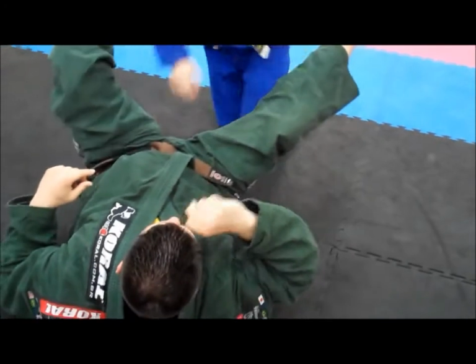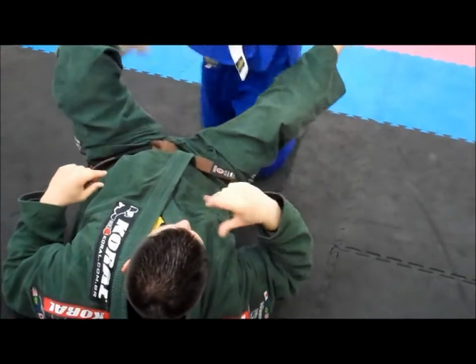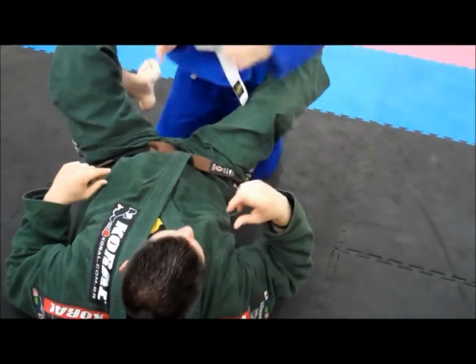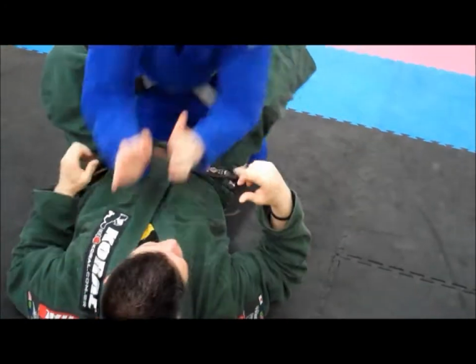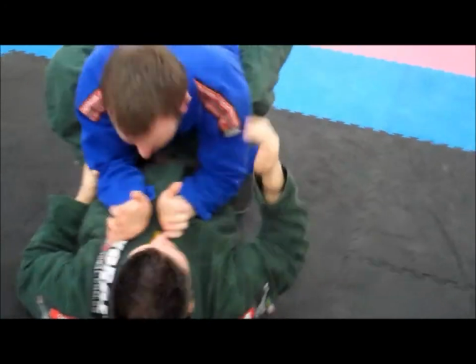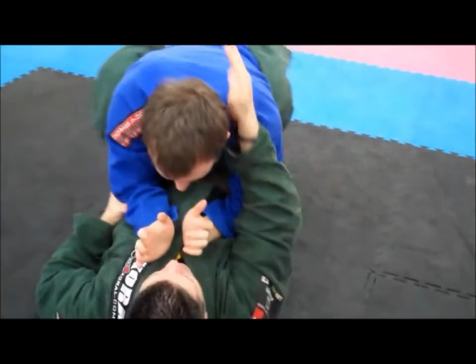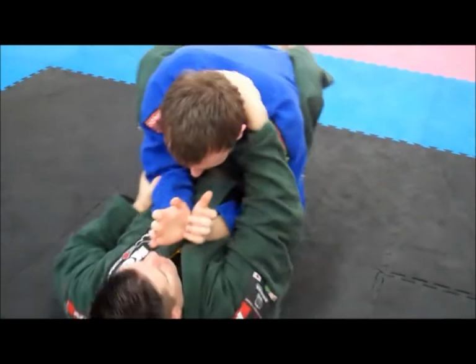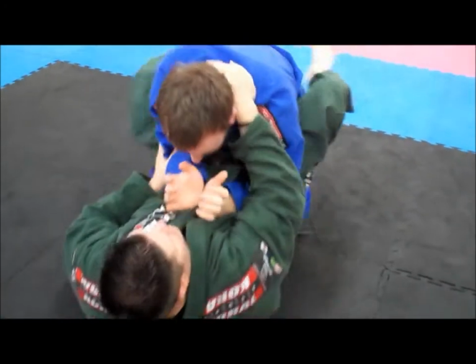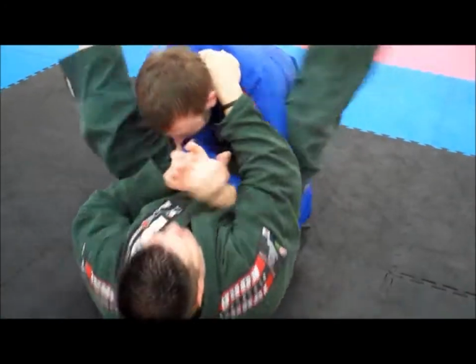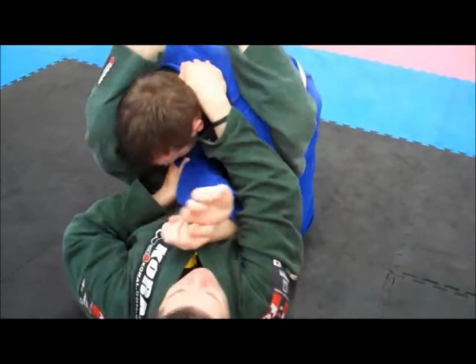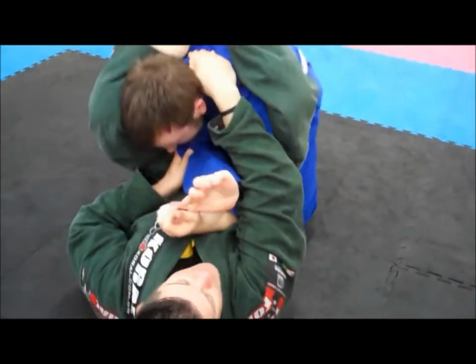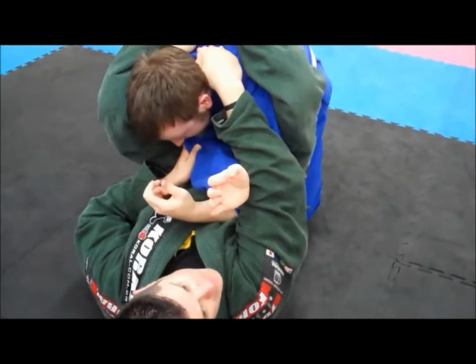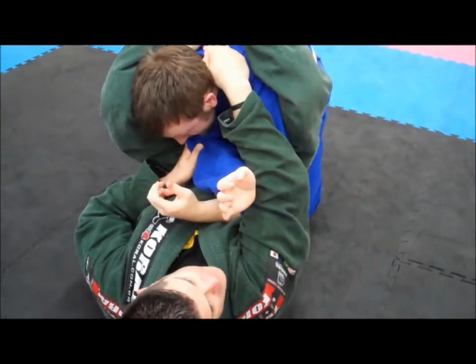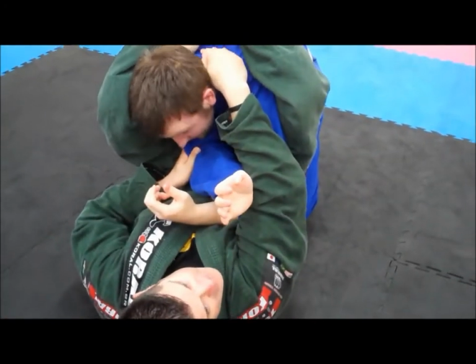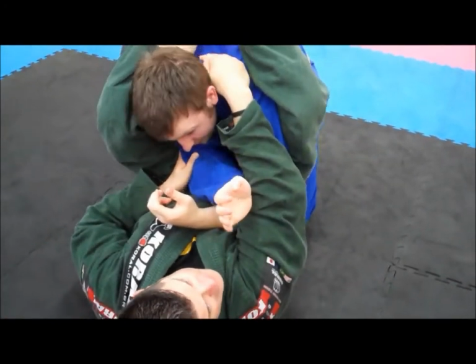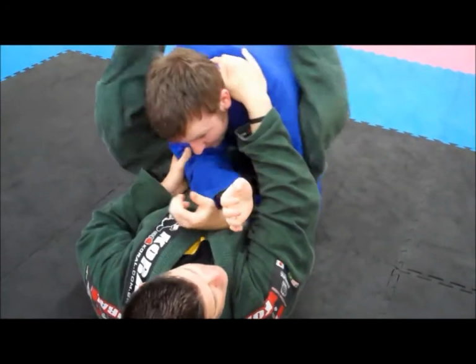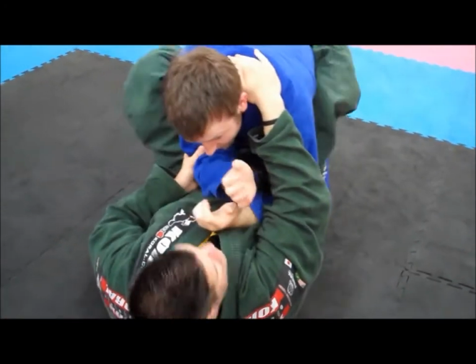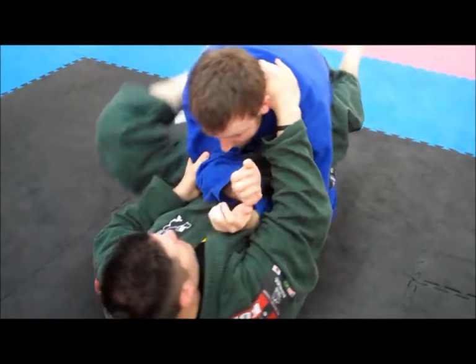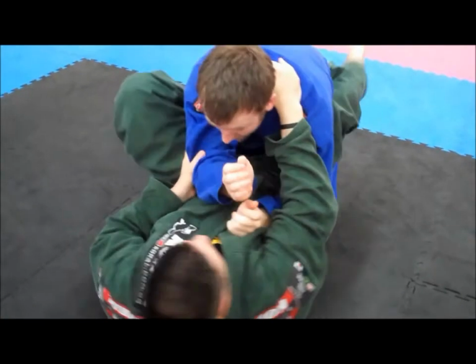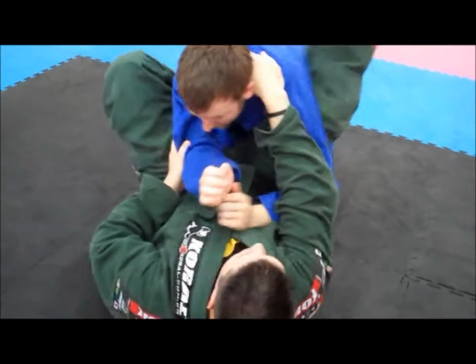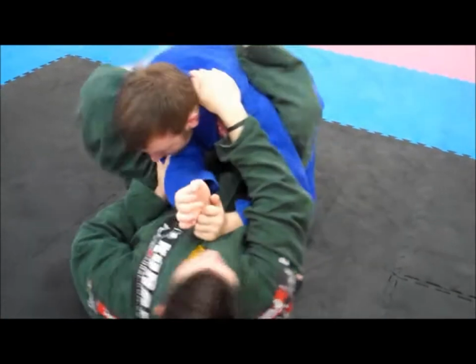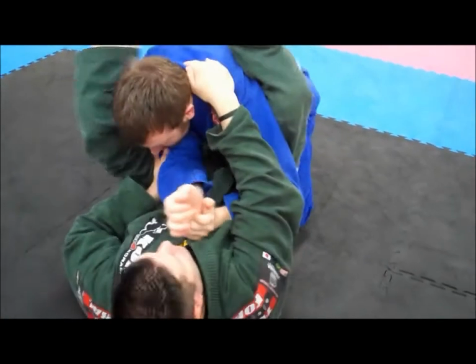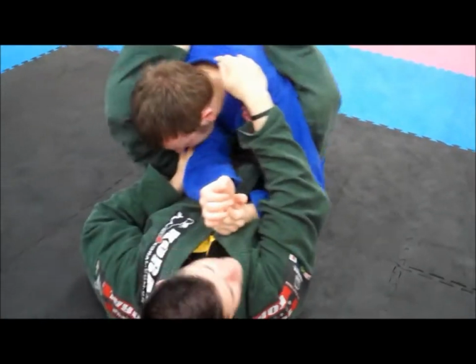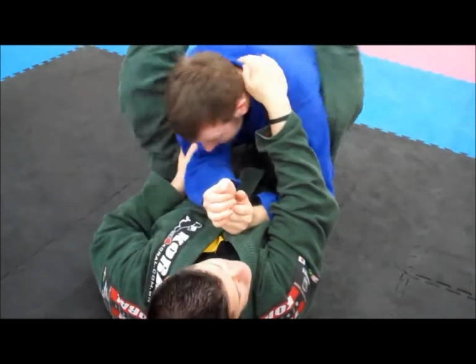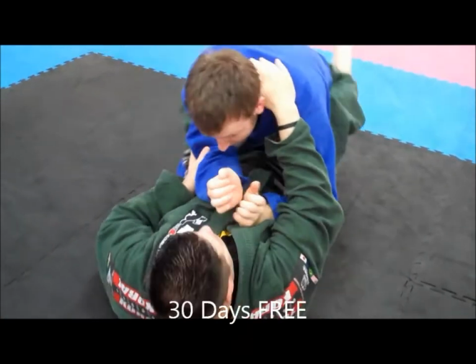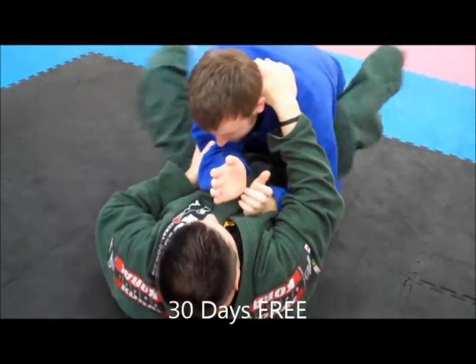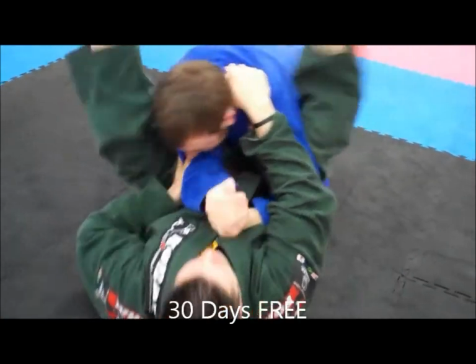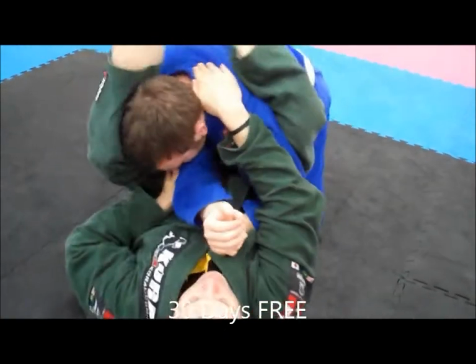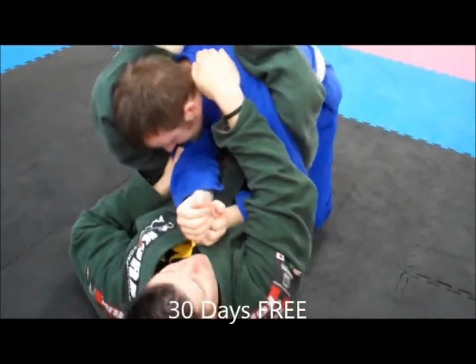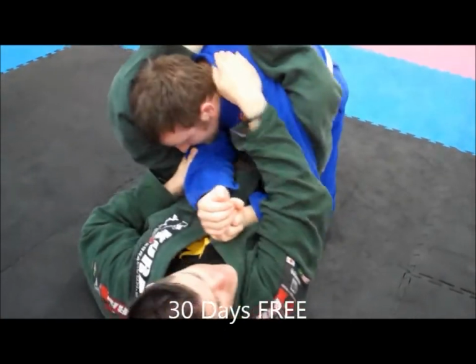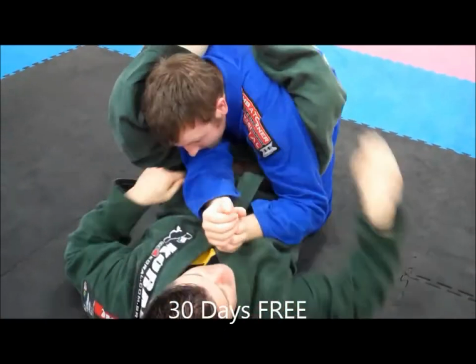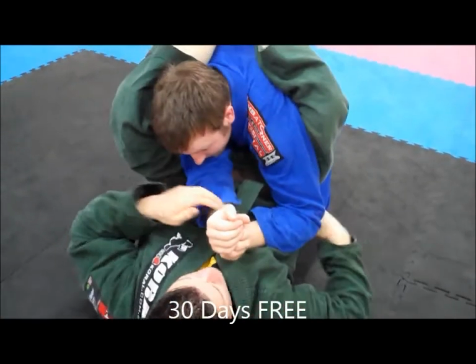We either break it down slow or we just go up like that and catch it — so either one, two, three, or boom, catch it.